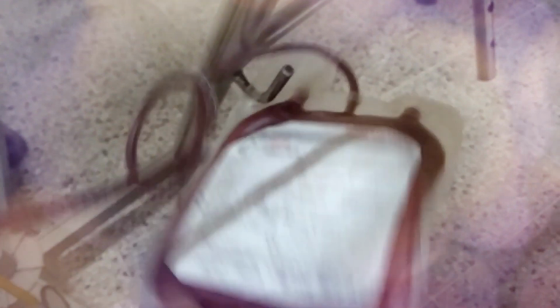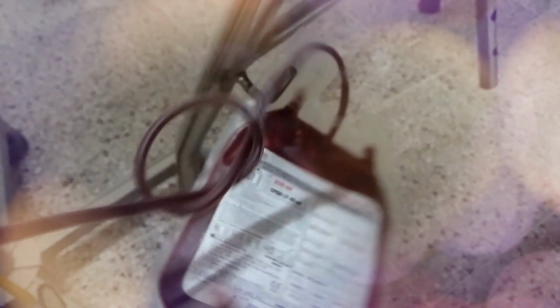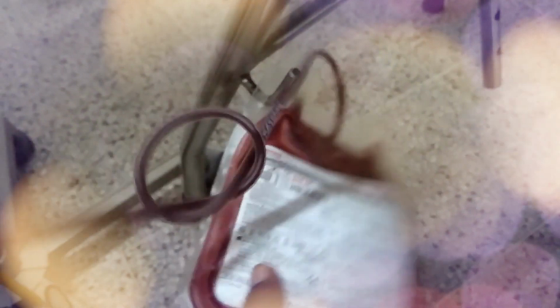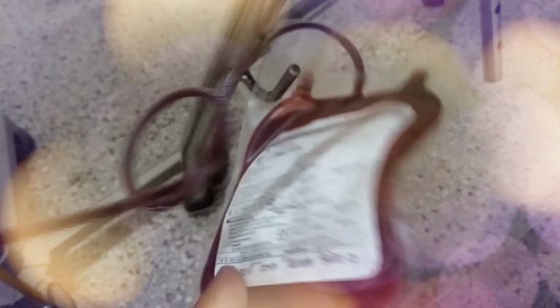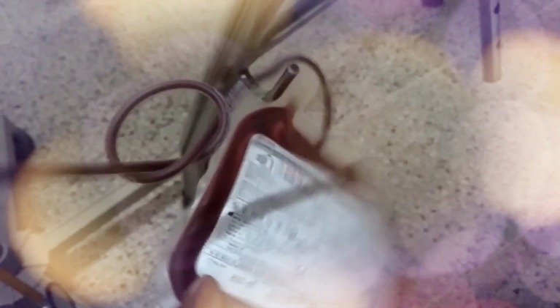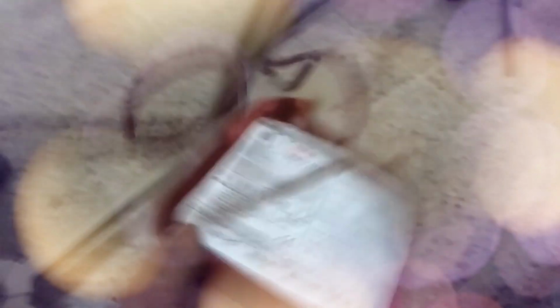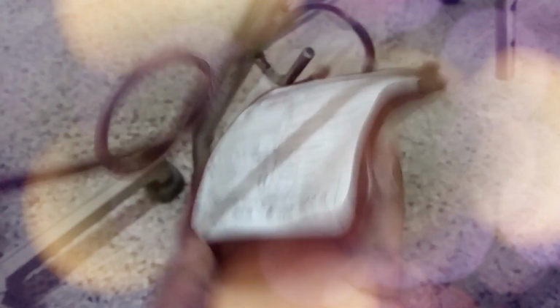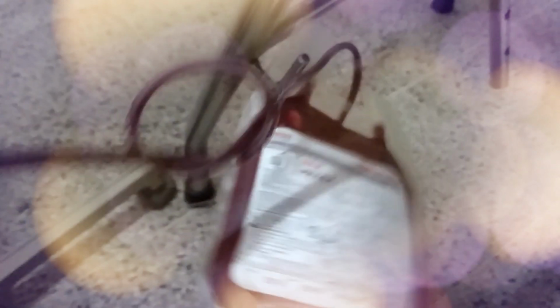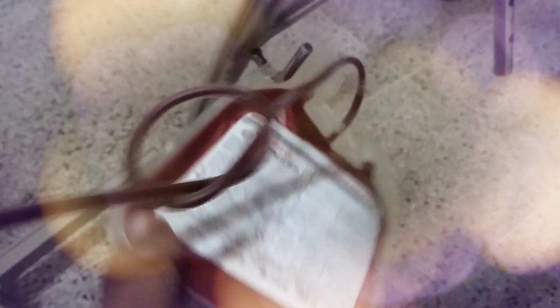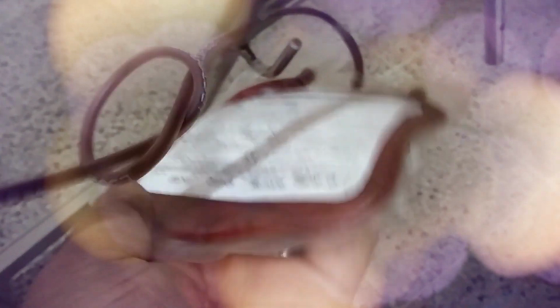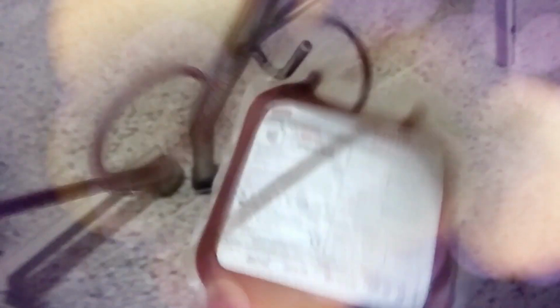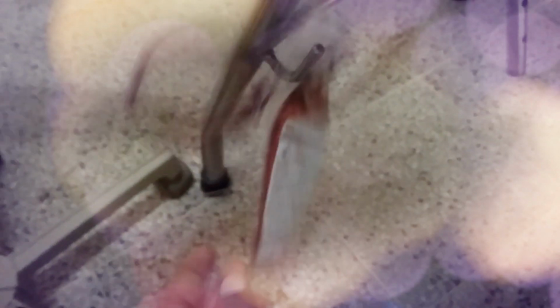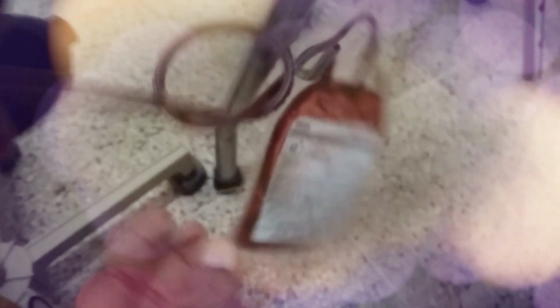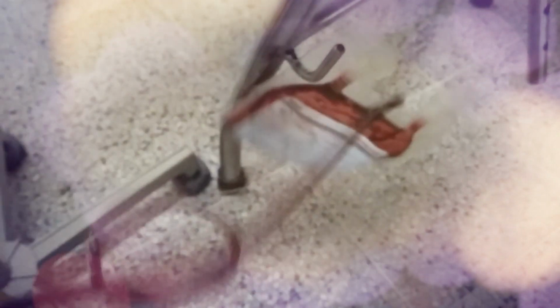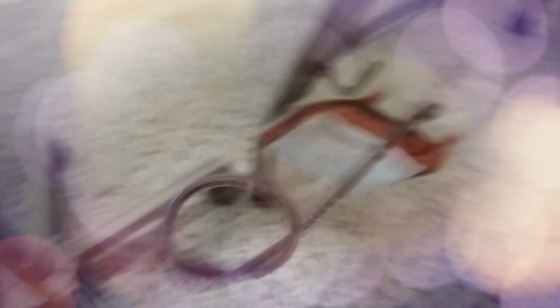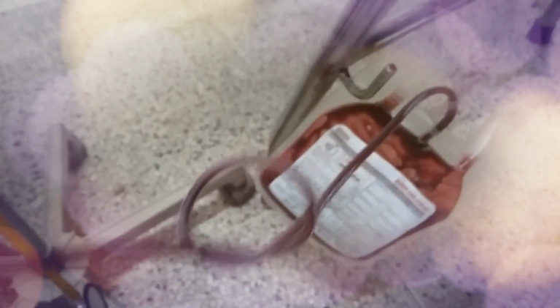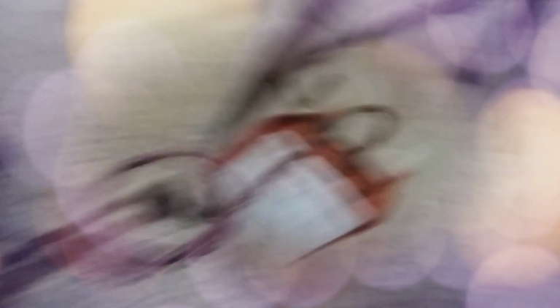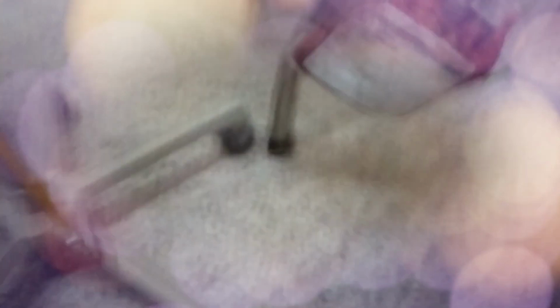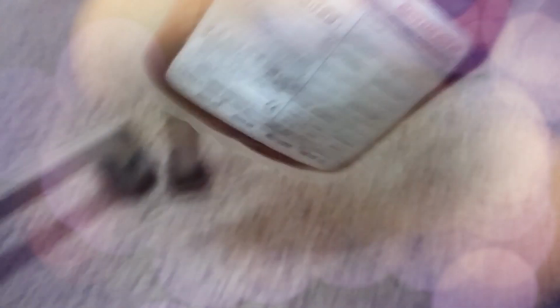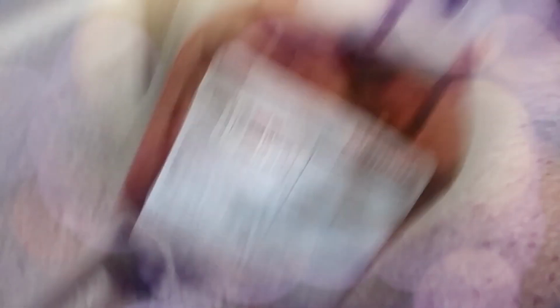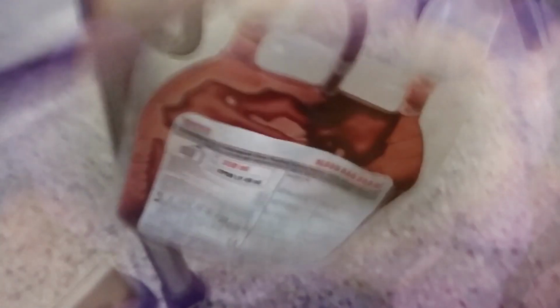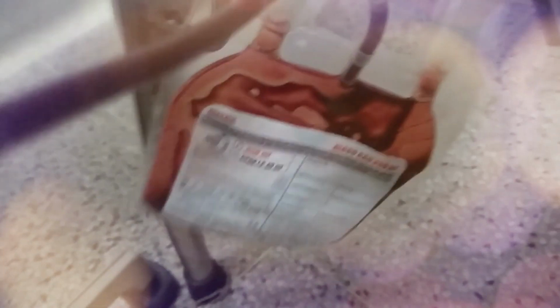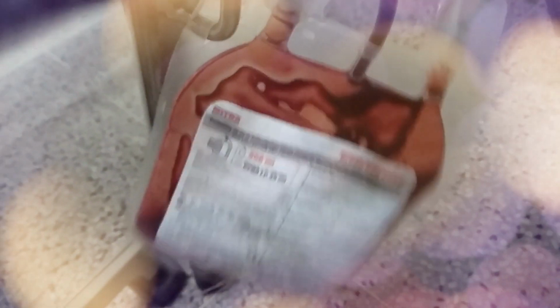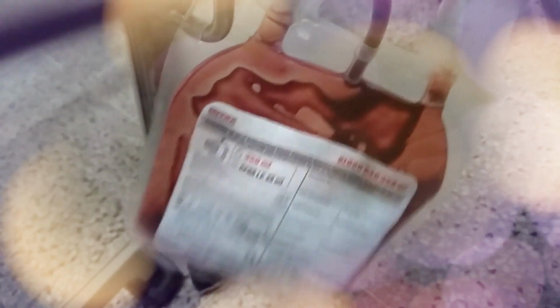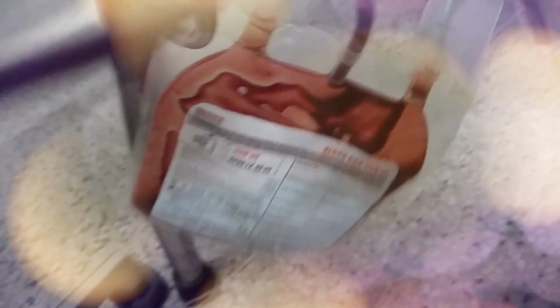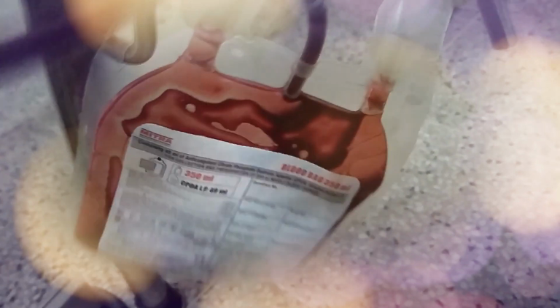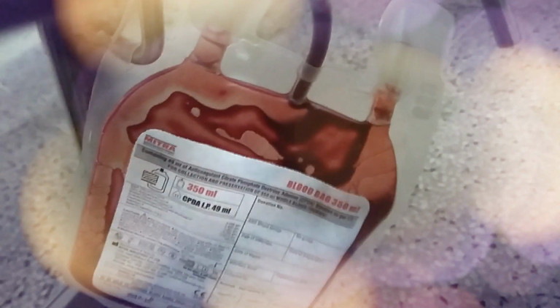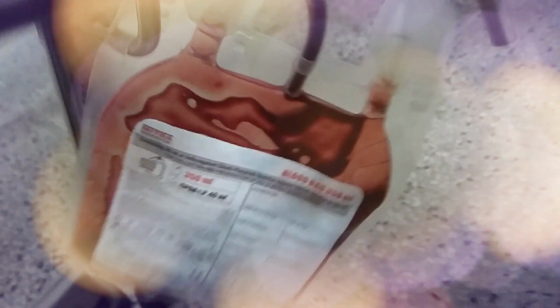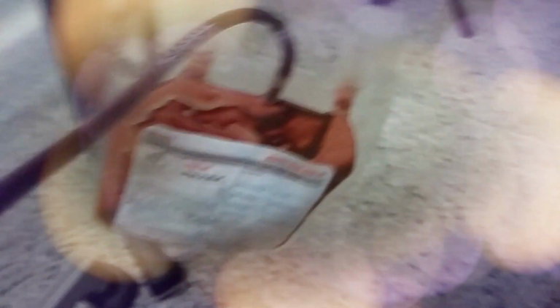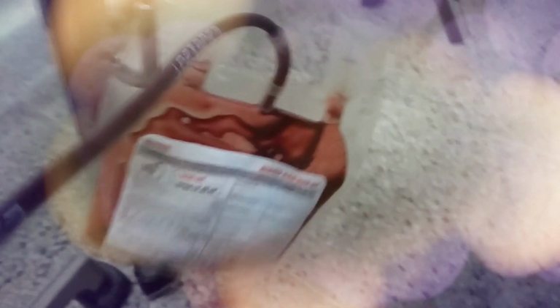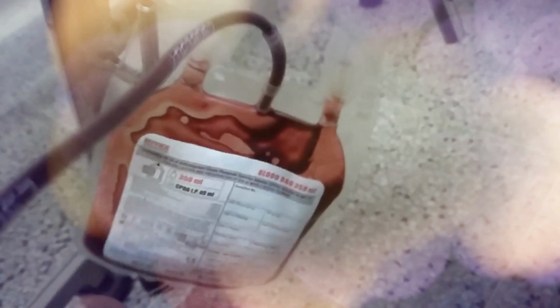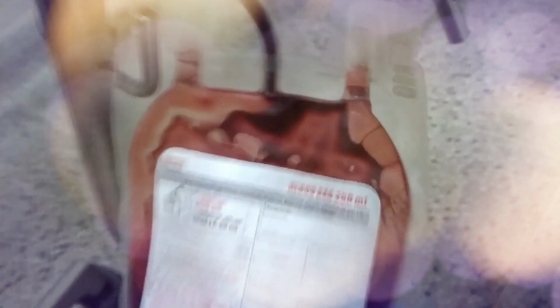Whole blood is human blood collected without separation.